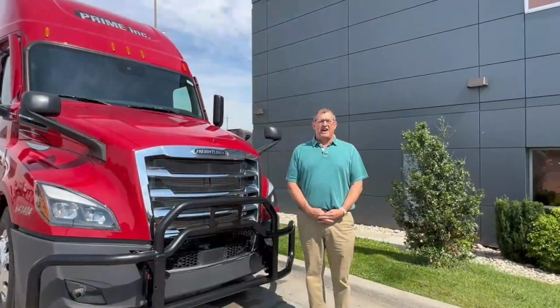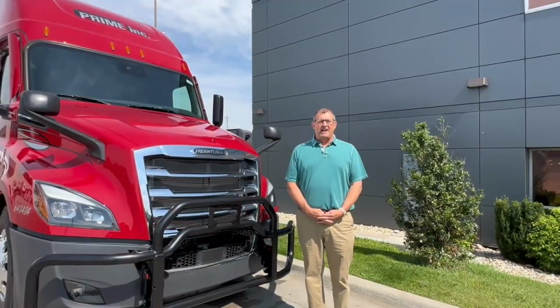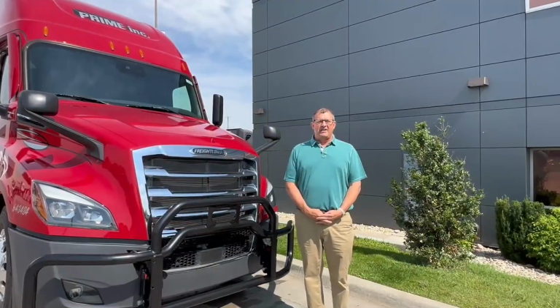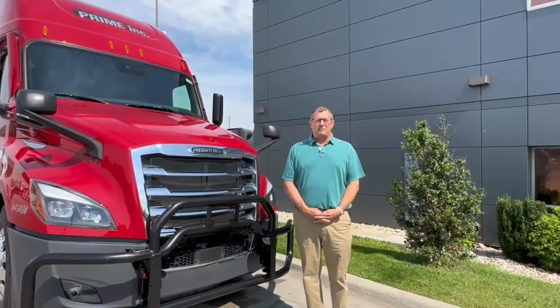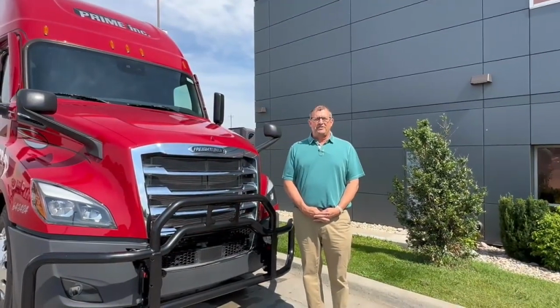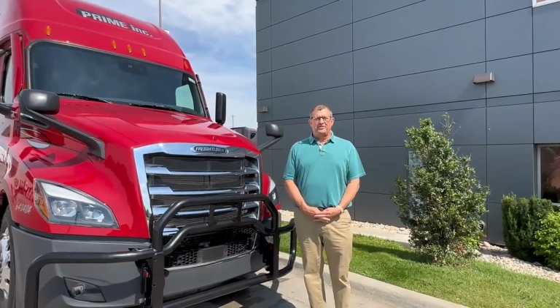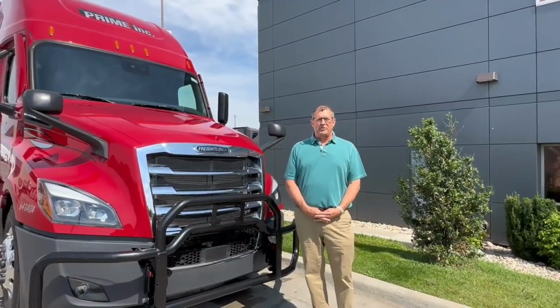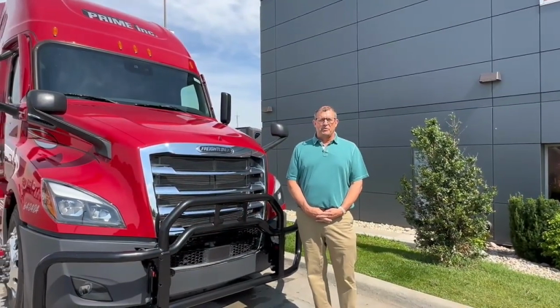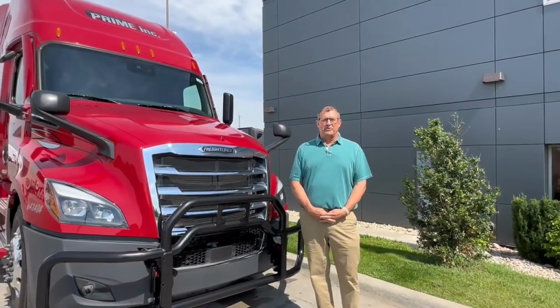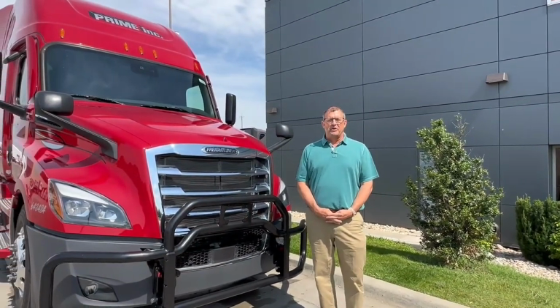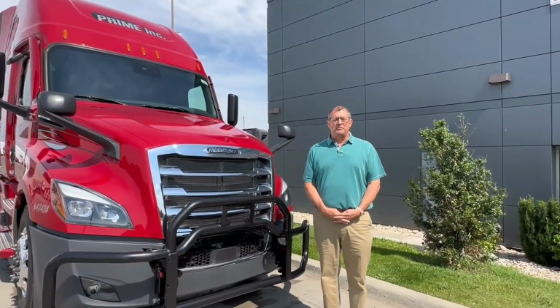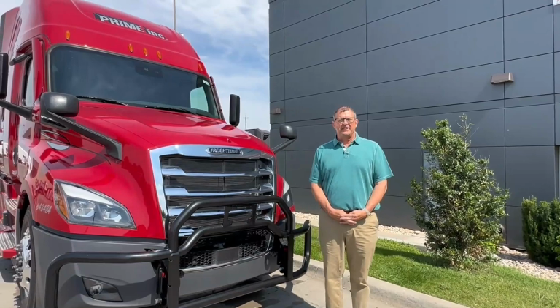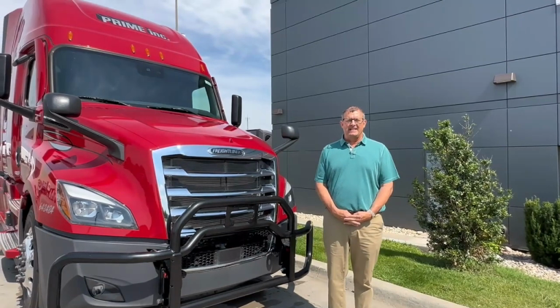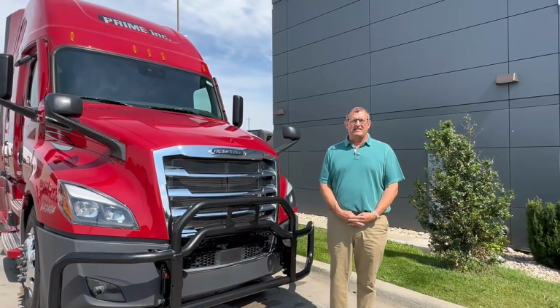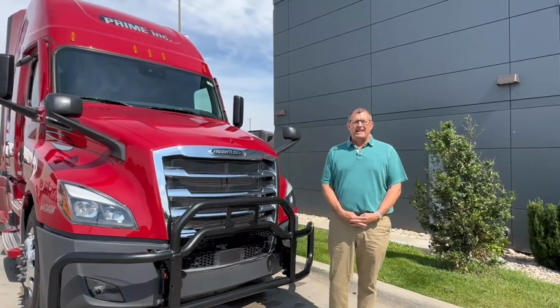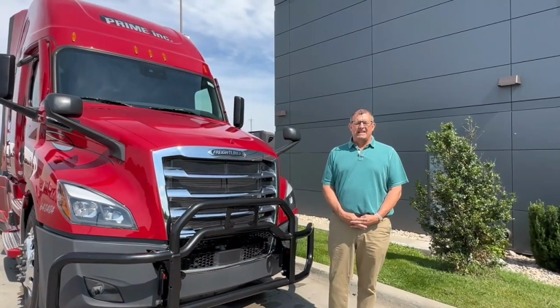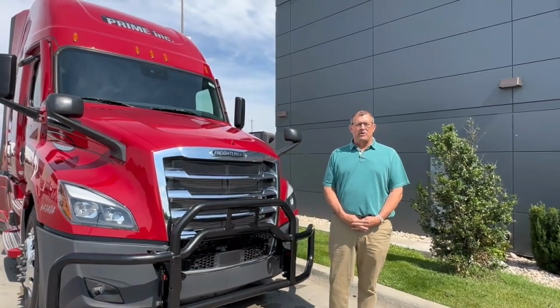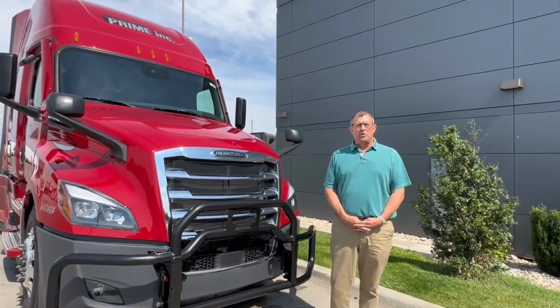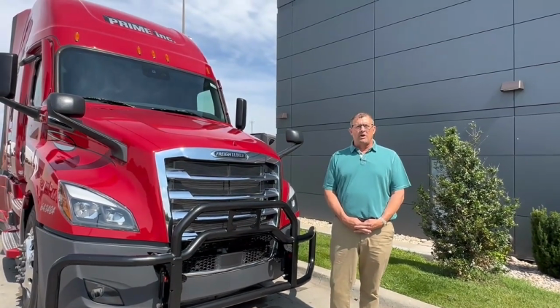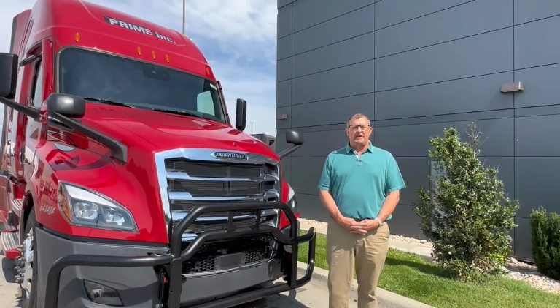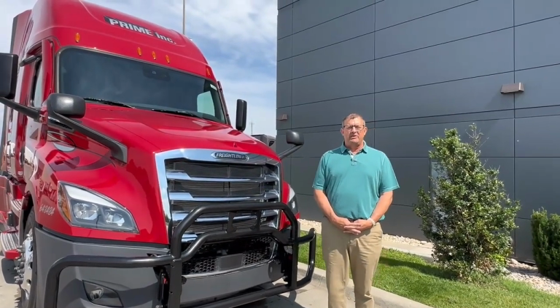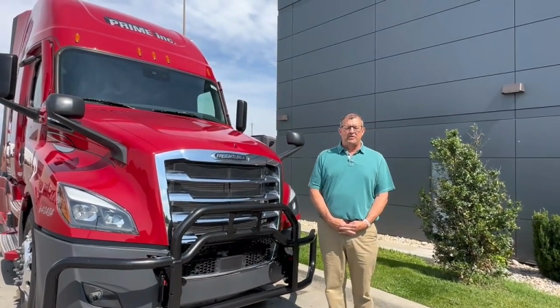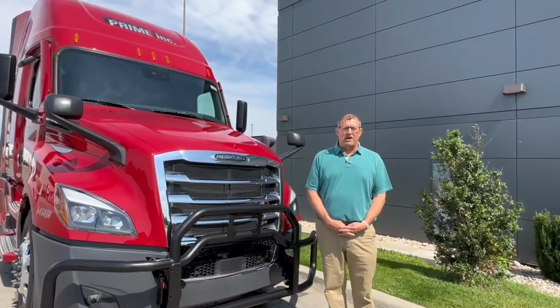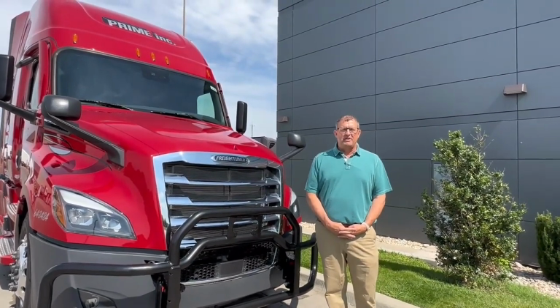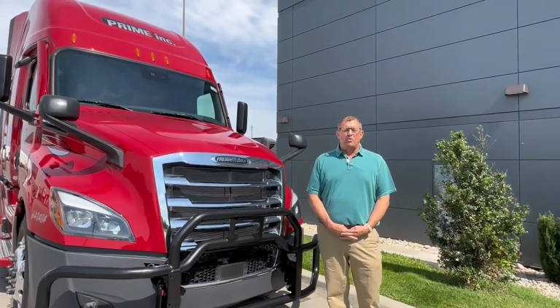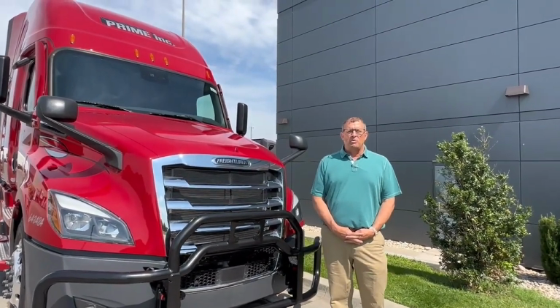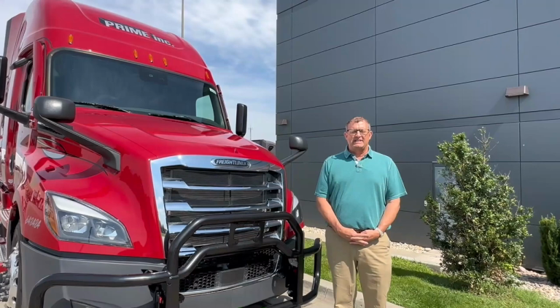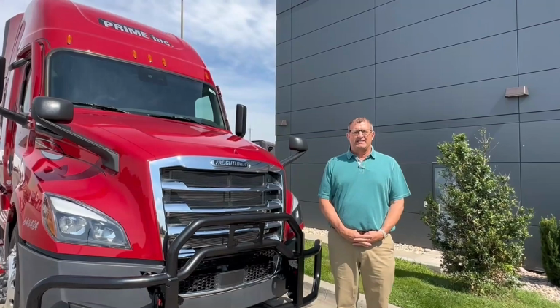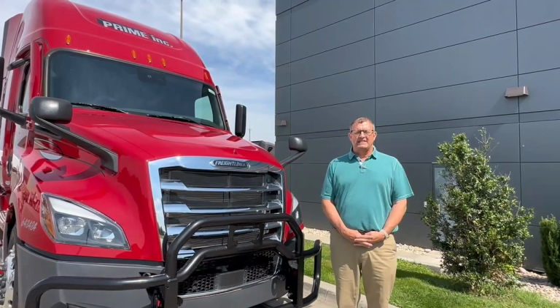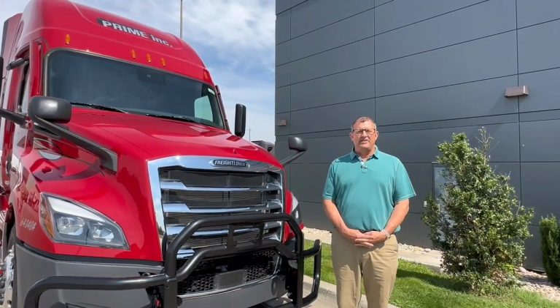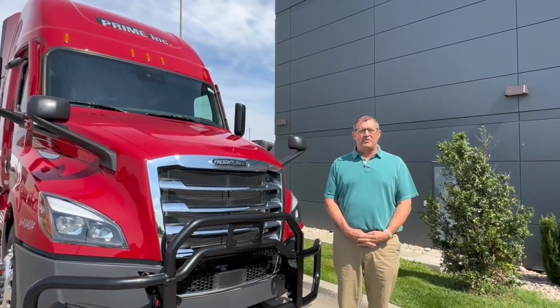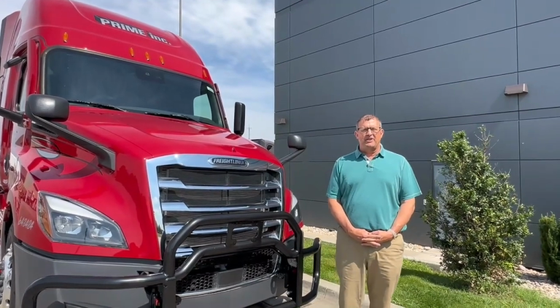Hi, I'm Brad Sturgis. I'm with the Premier Truck Group of Missouri, Kansas, and today we're going to do a walk-around video on the Prime 126 Cascadia sleeper truck.